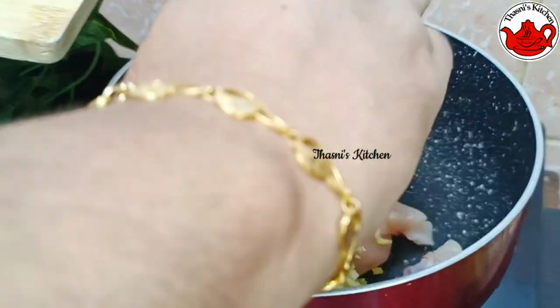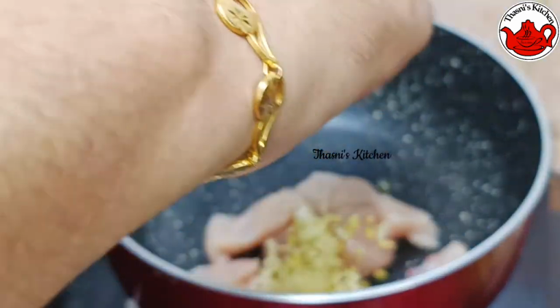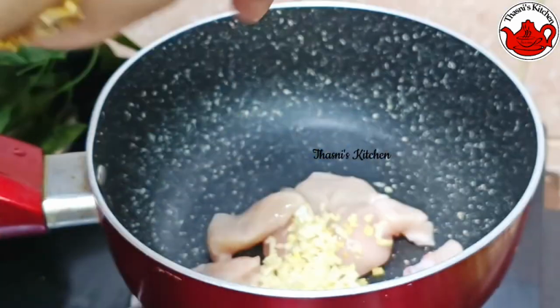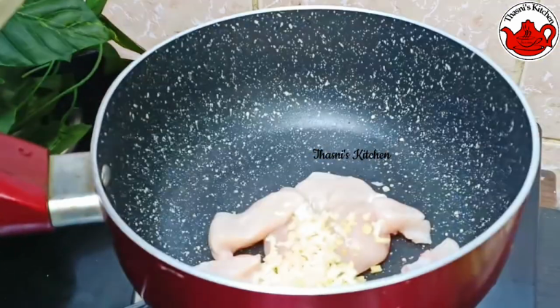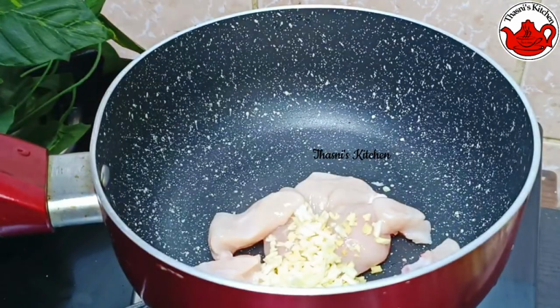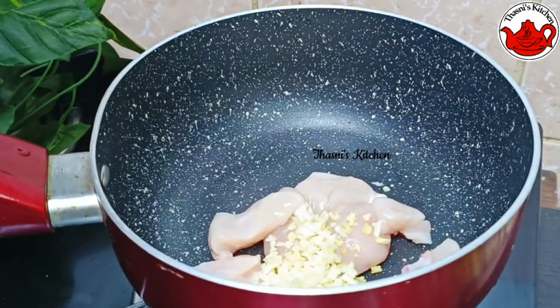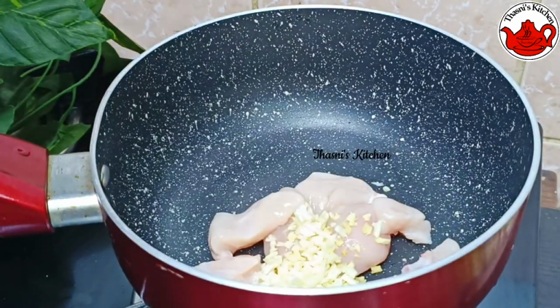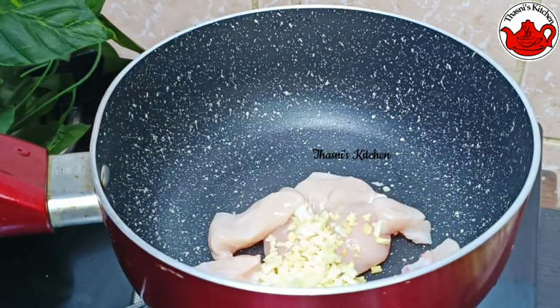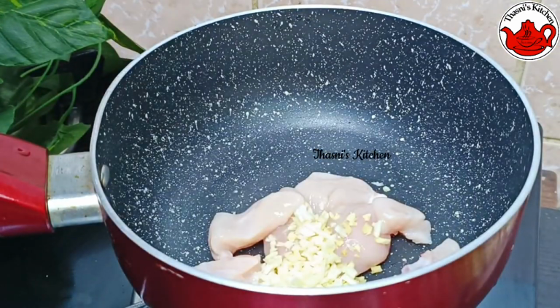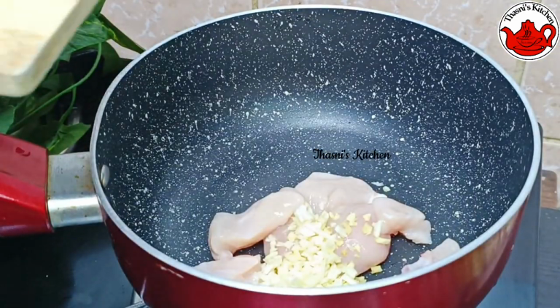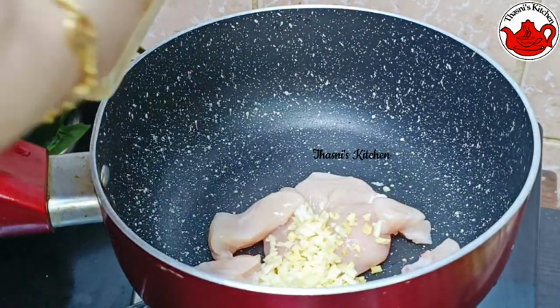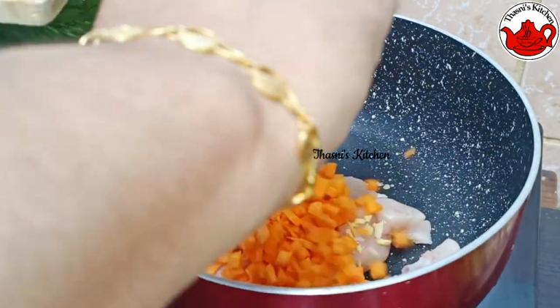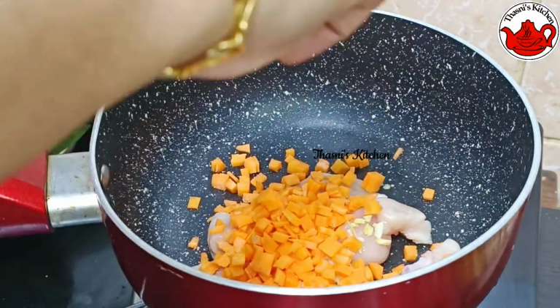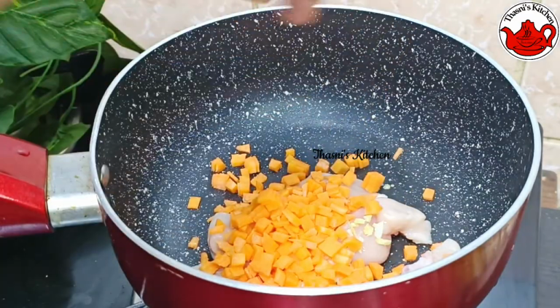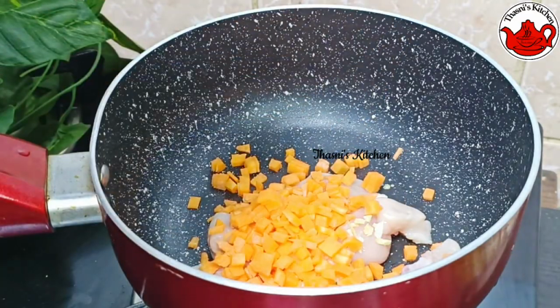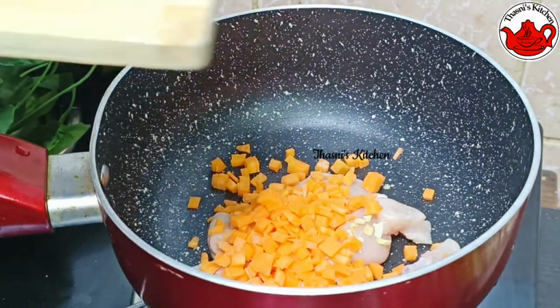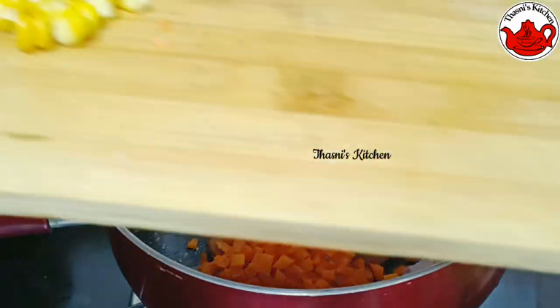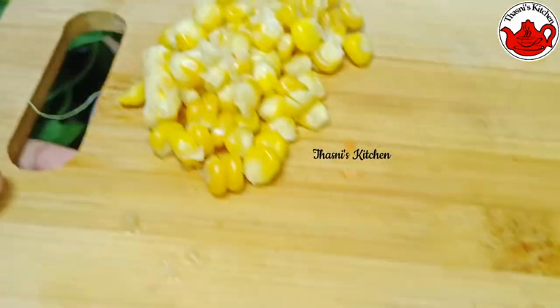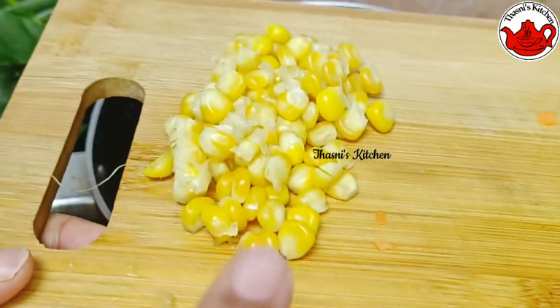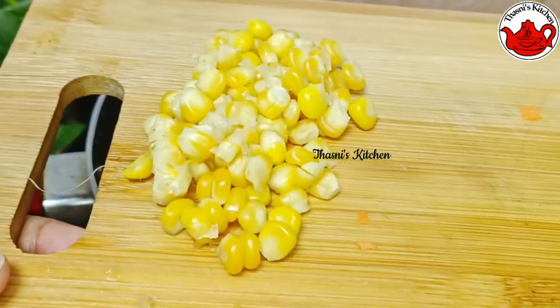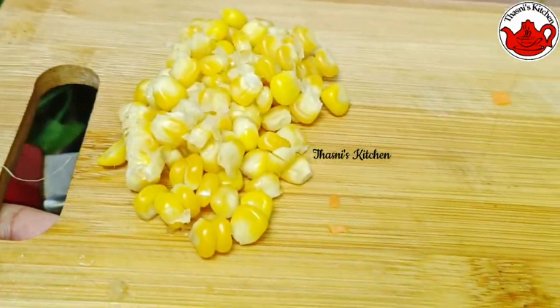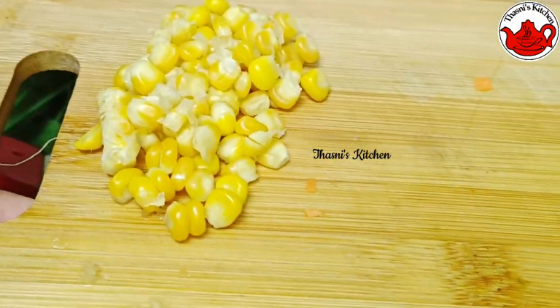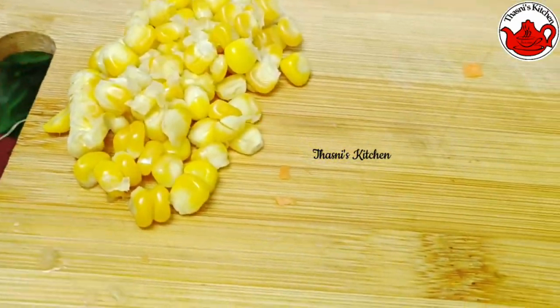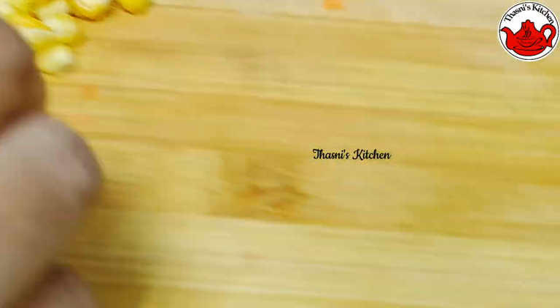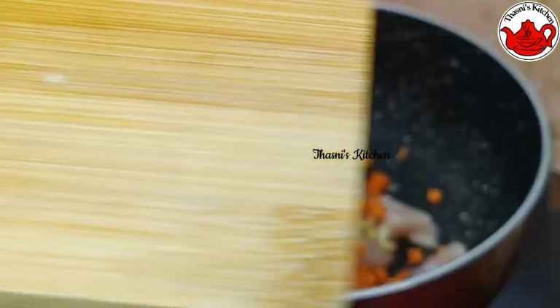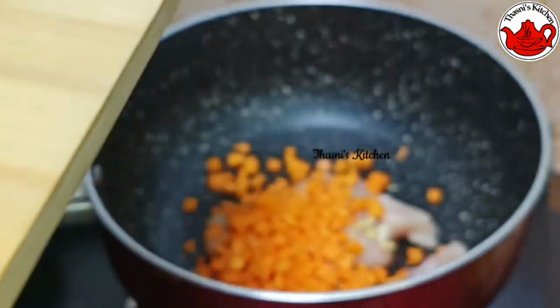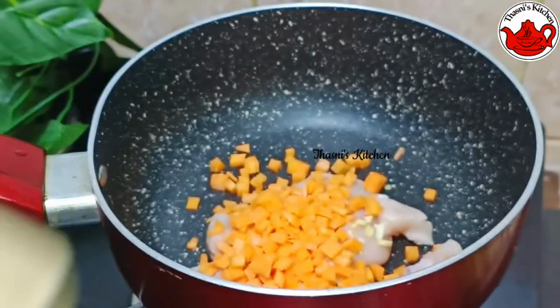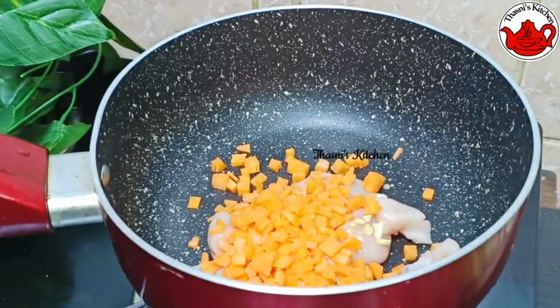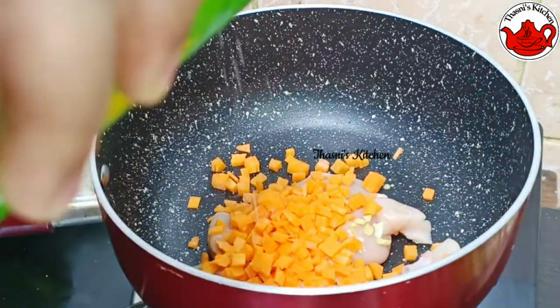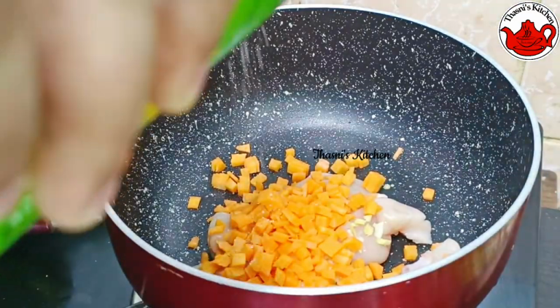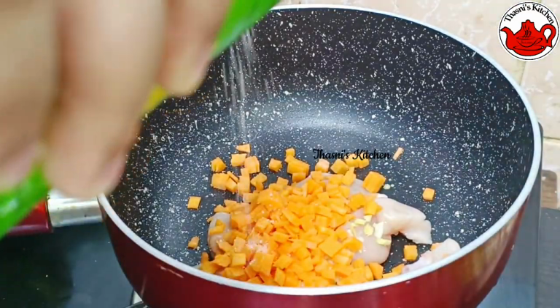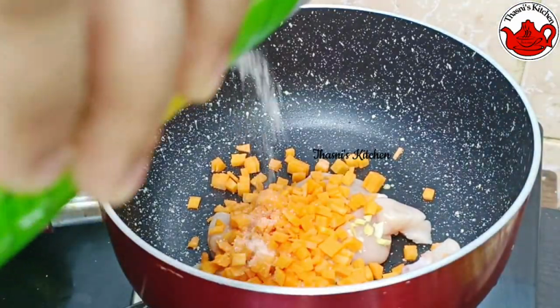It's a teaspoon. It's a carrot. It's 3 tablespoons. It's a sweet corn.